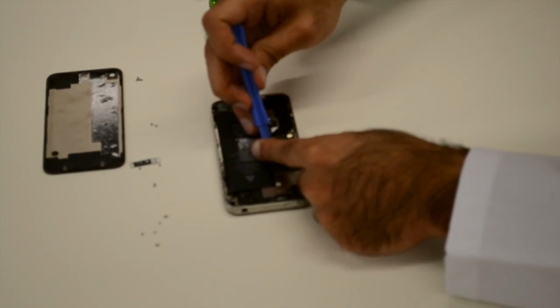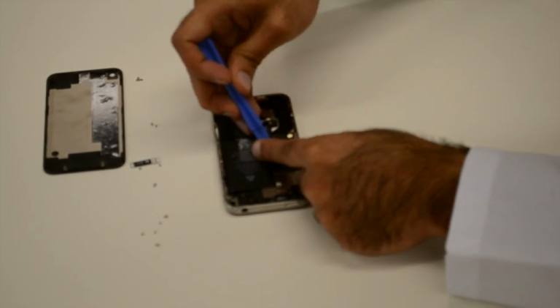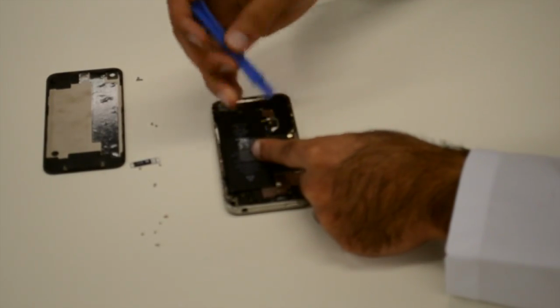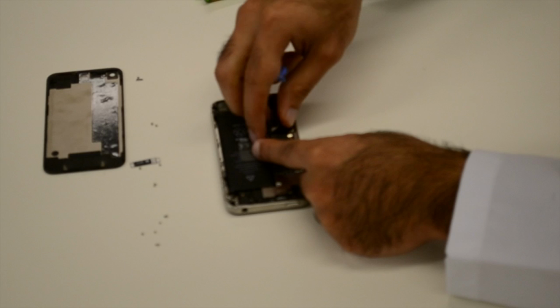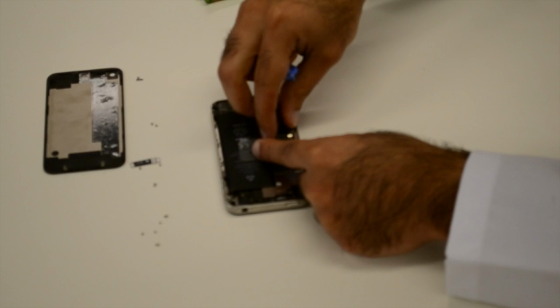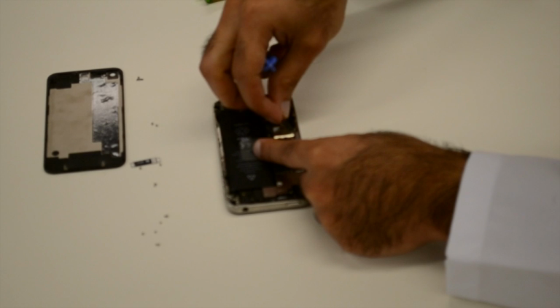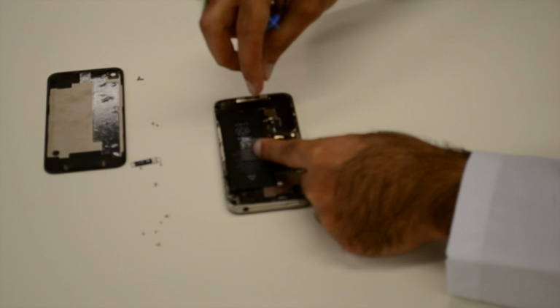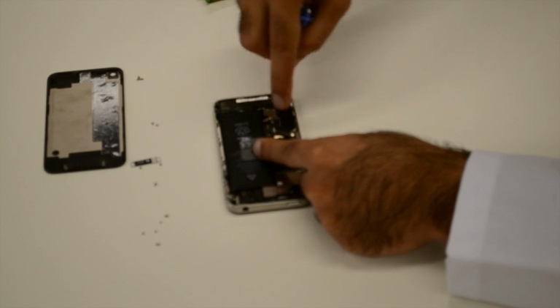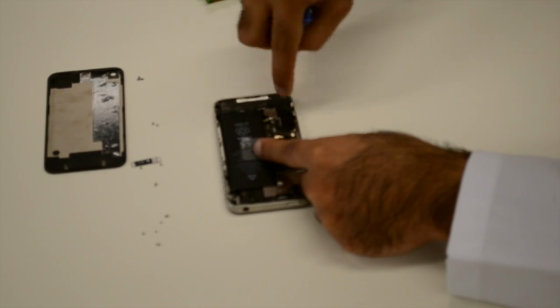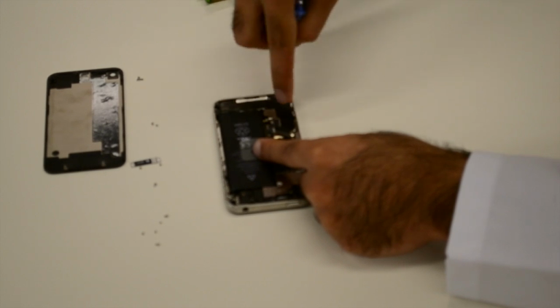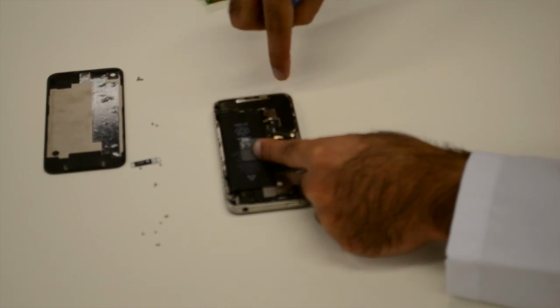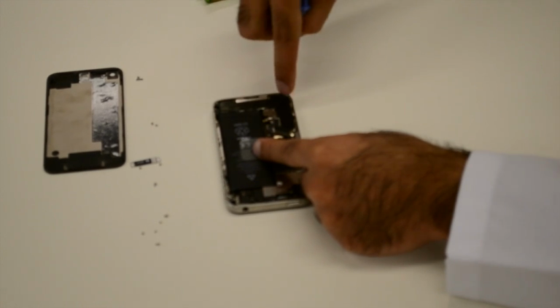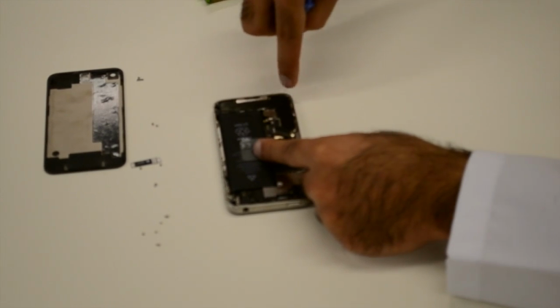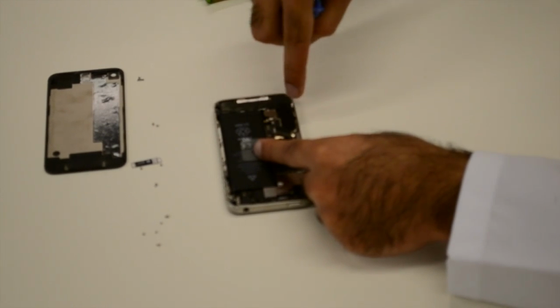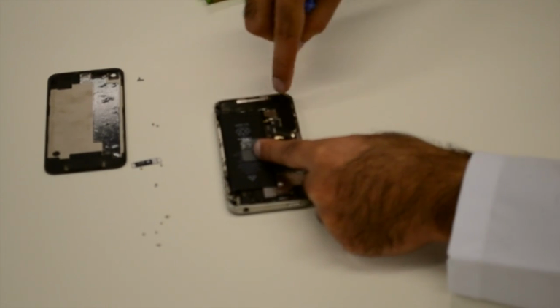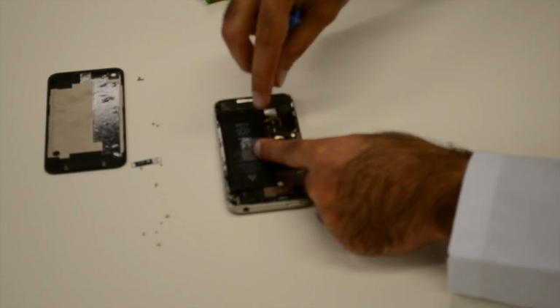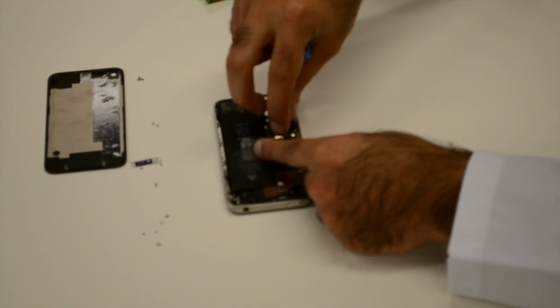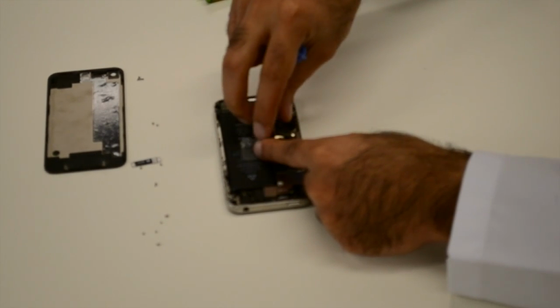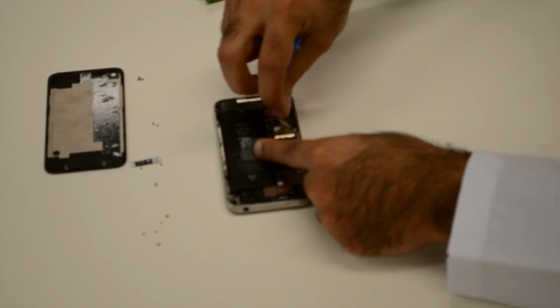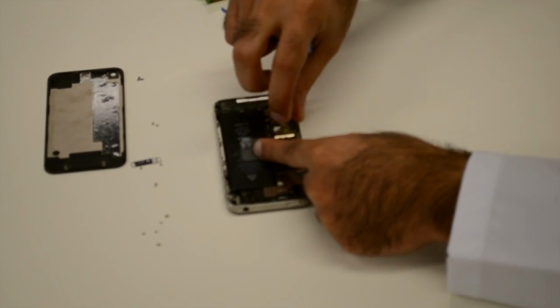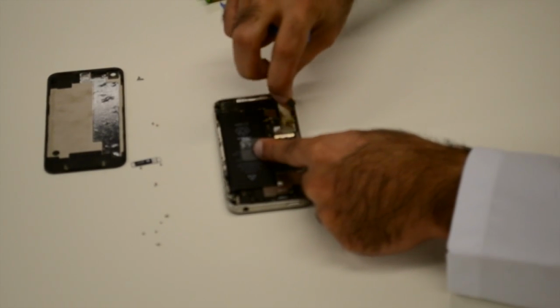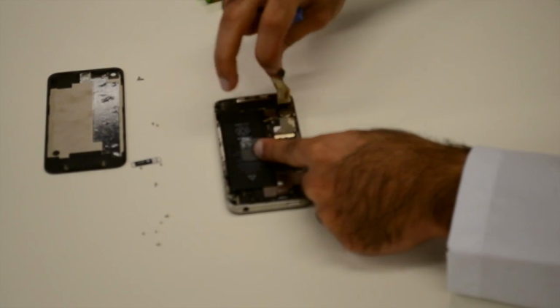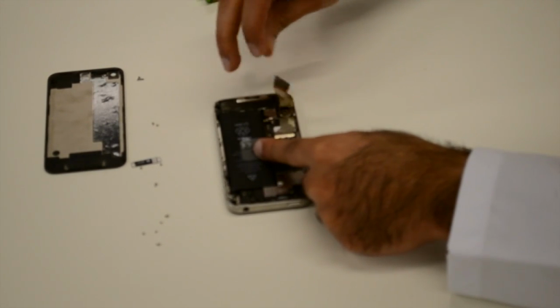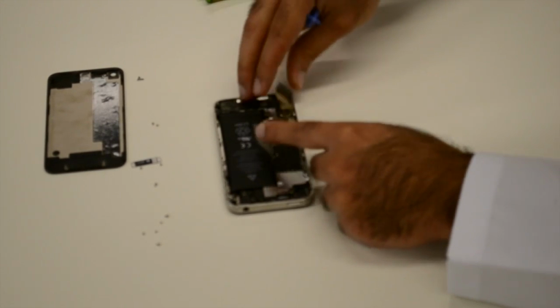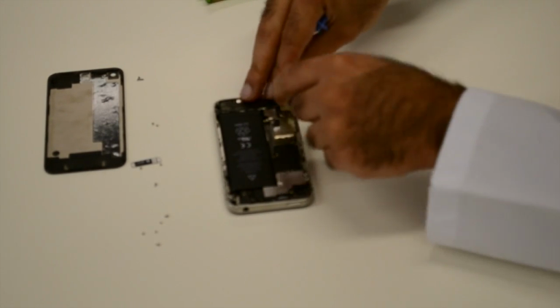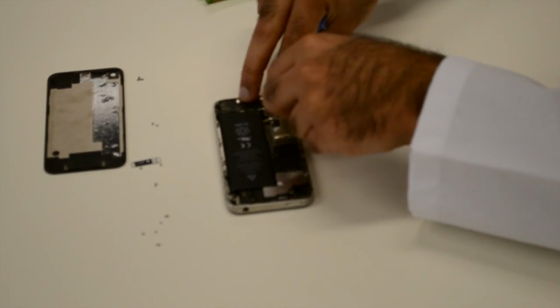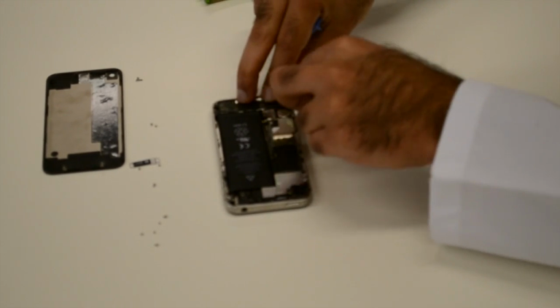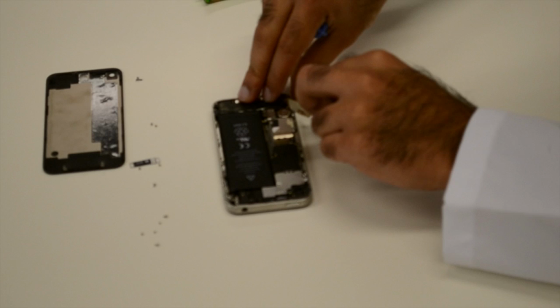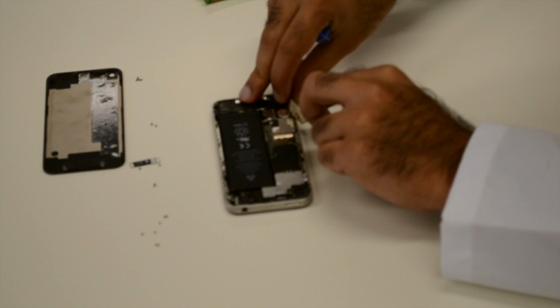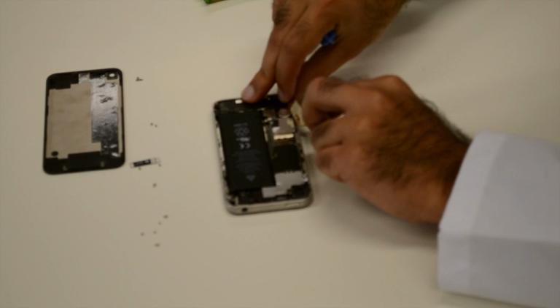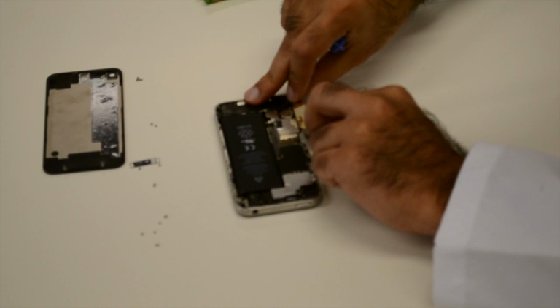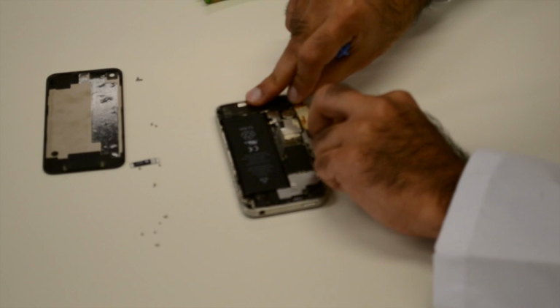Next, the charging ribbon is carefully peeled off, revealing the phone's vibrator. This tiny device is what makes the entire phone shake when you get alerts.